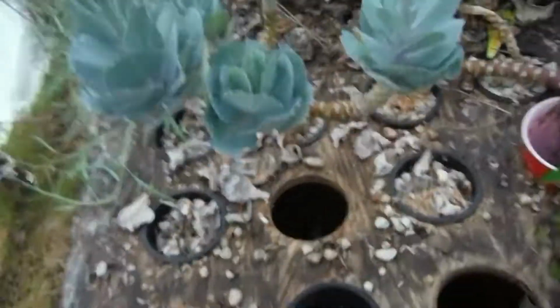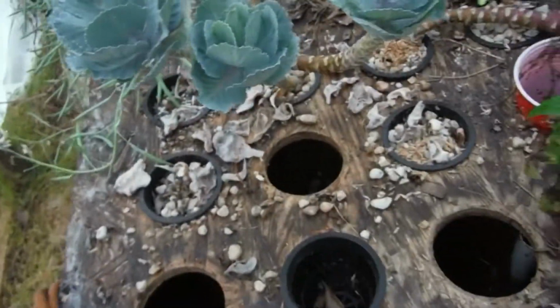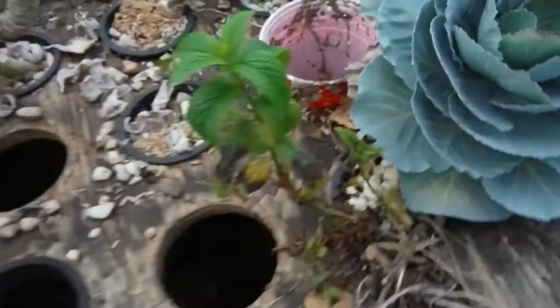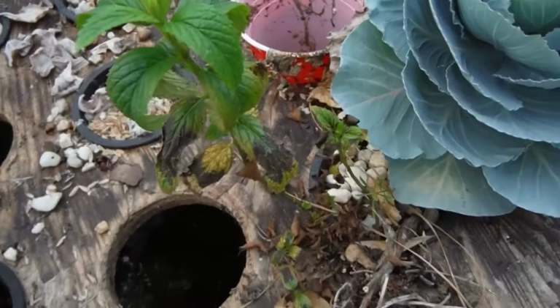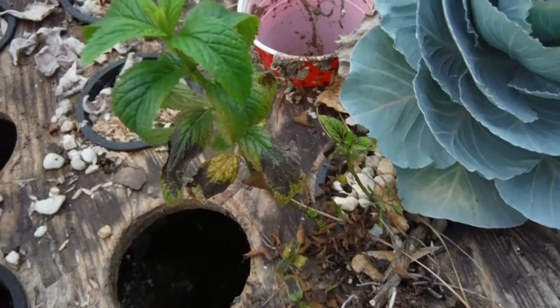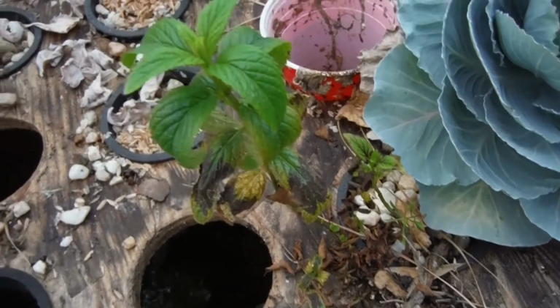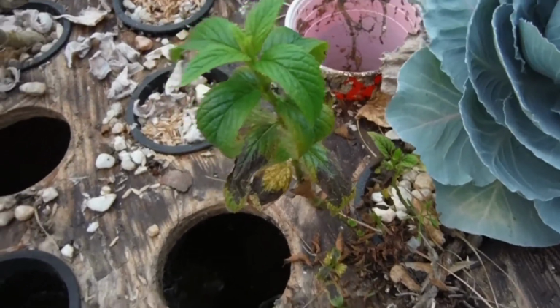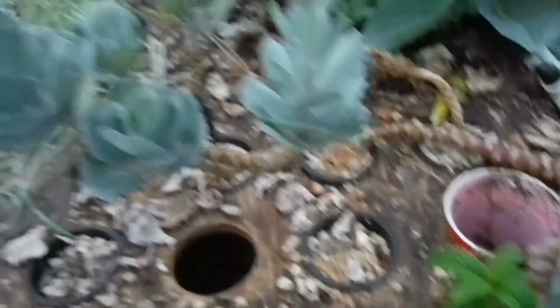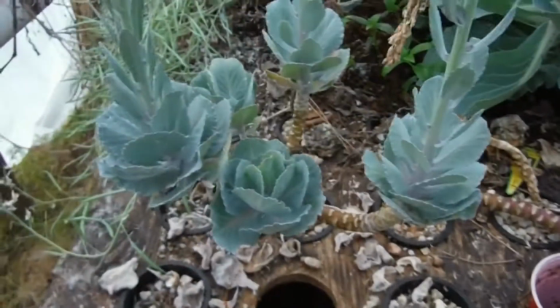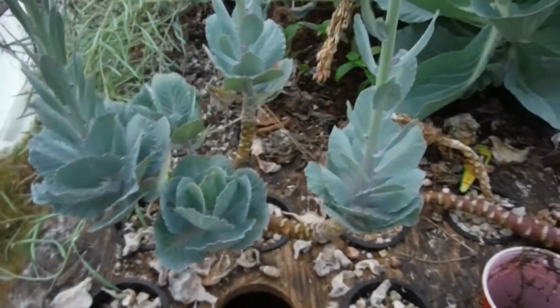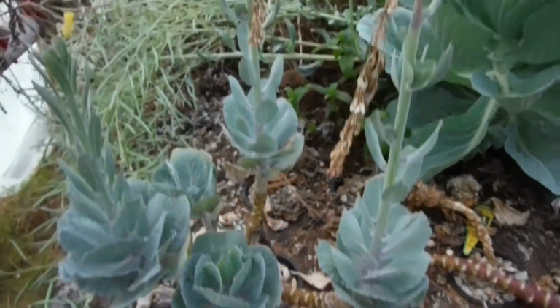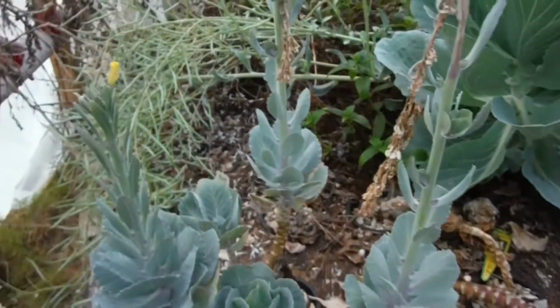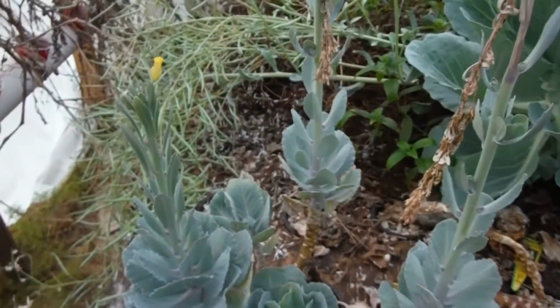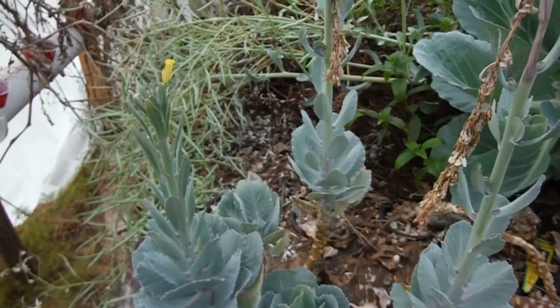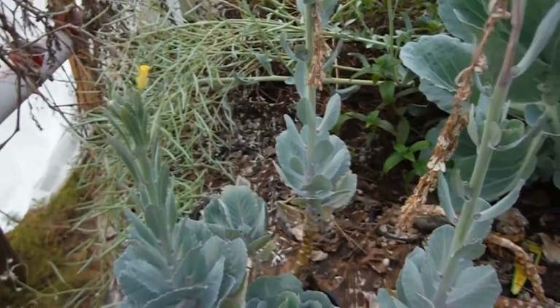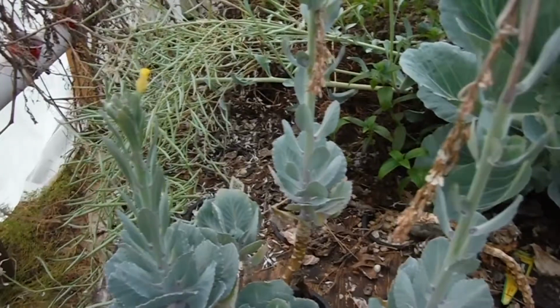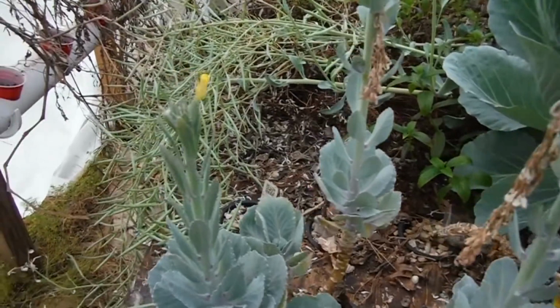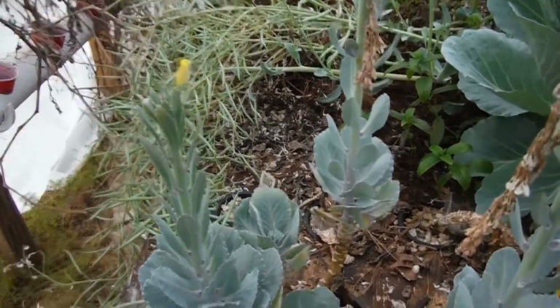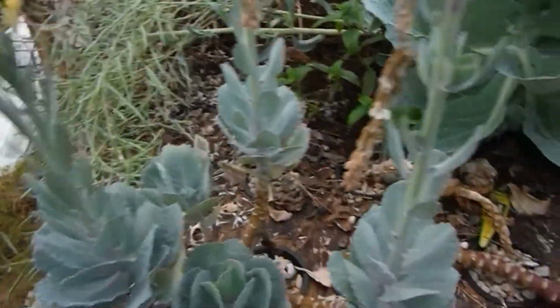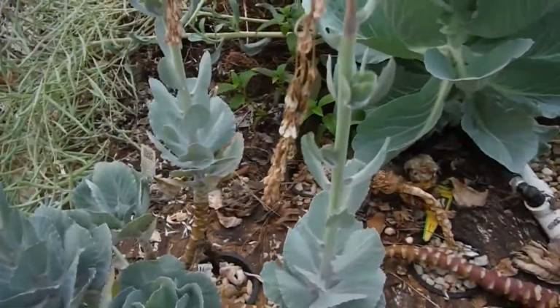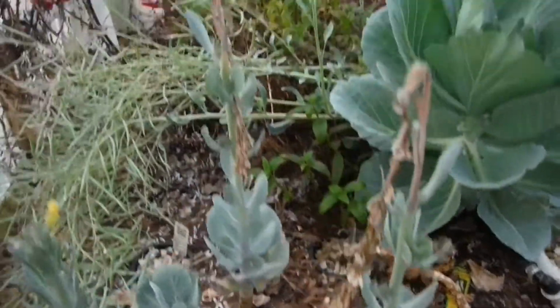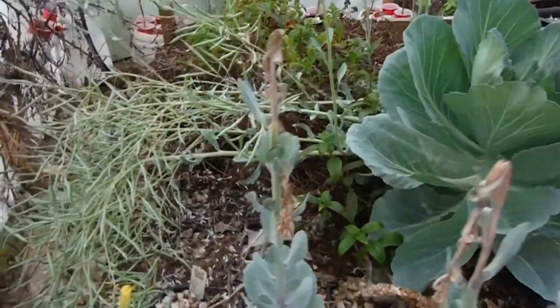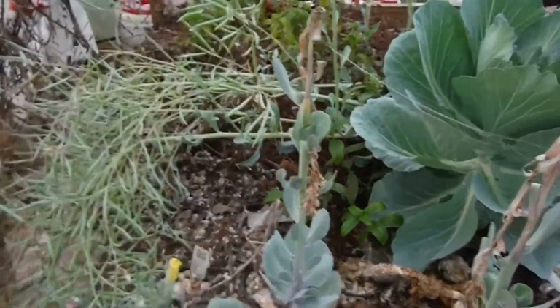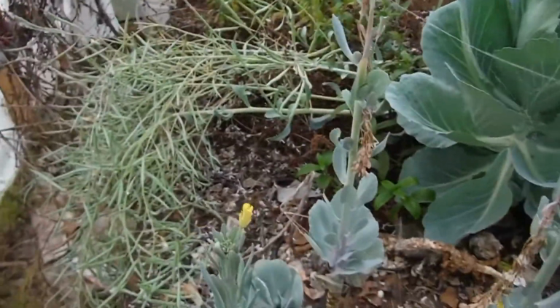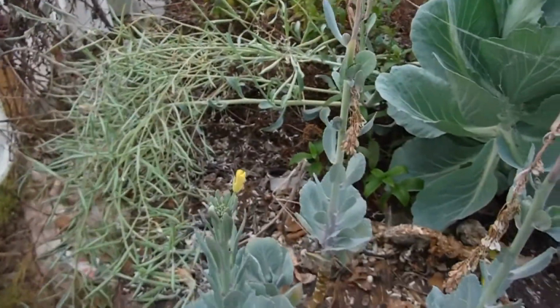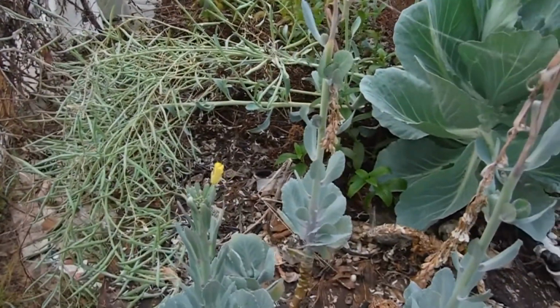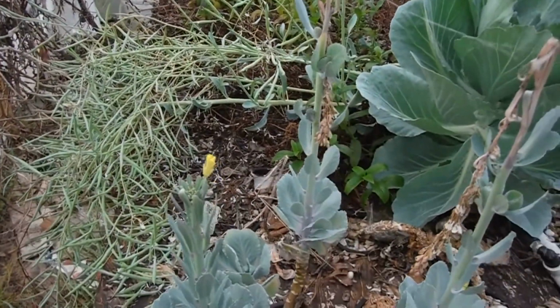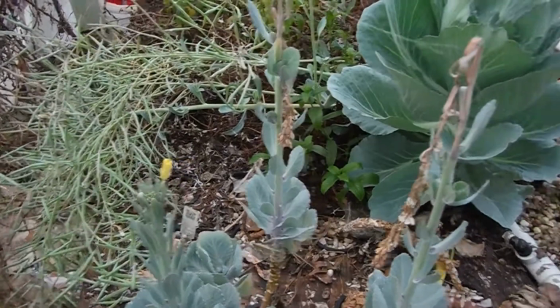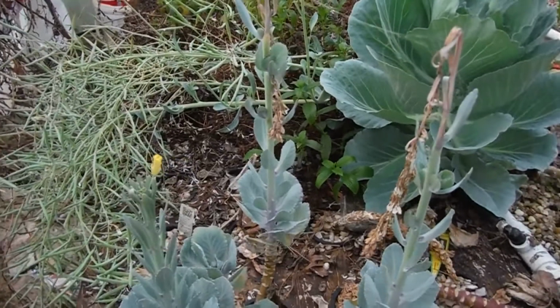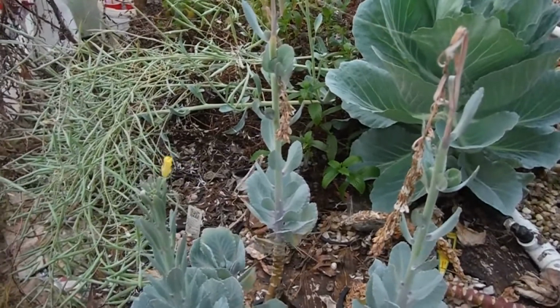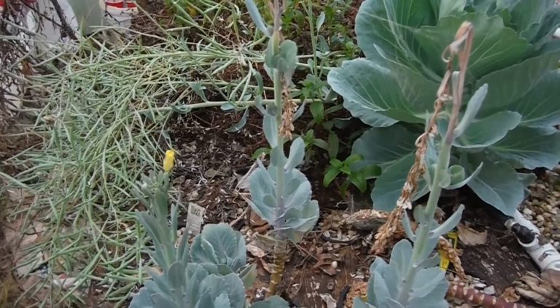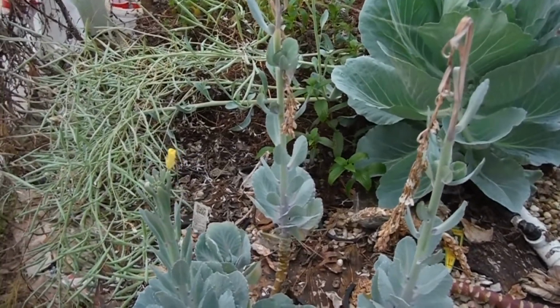My mint over here looking pretty nice. And then my five-headed broccoli or cabbage over here is pretty much starting to bolt. I did have a question — I'll answer that in the comments.